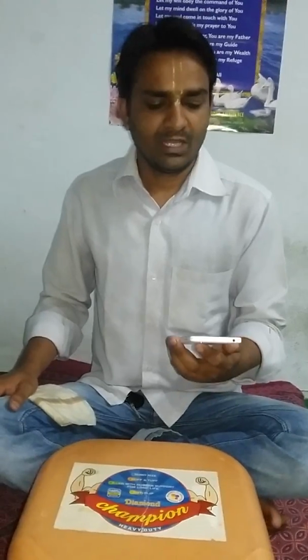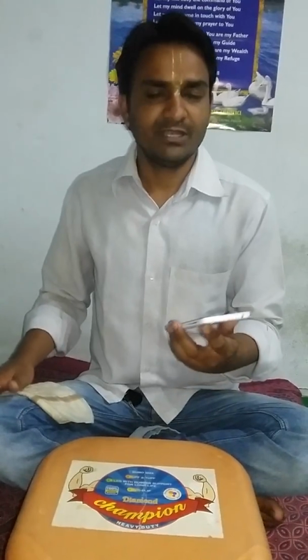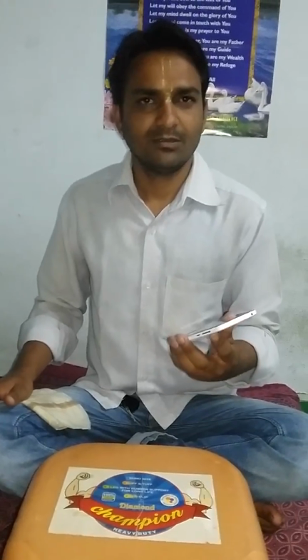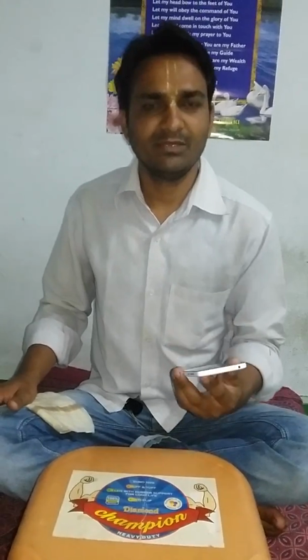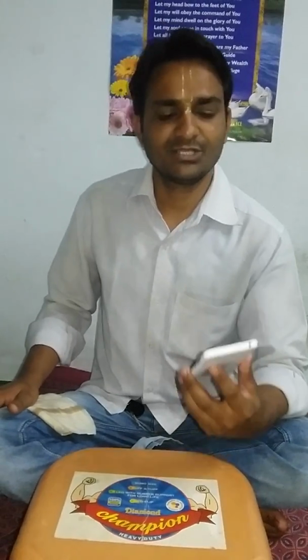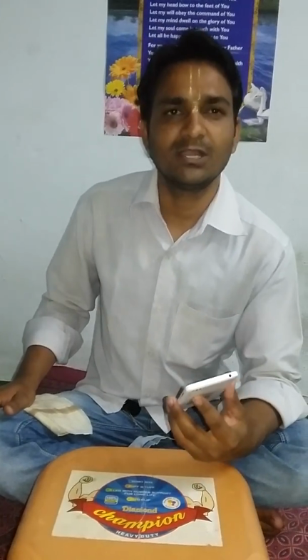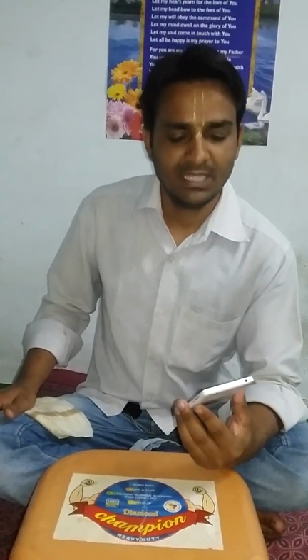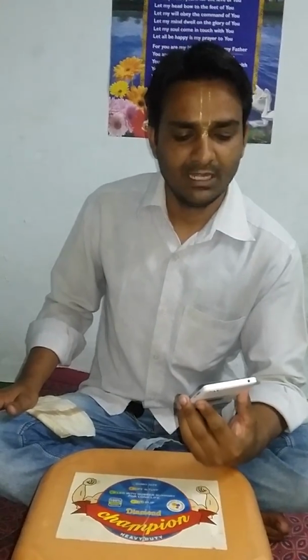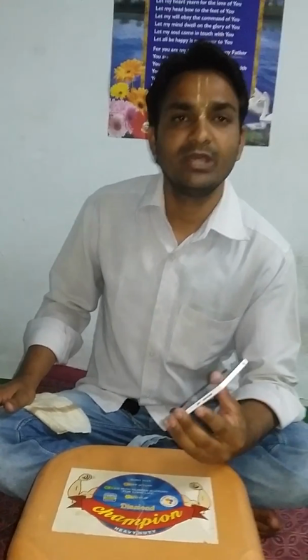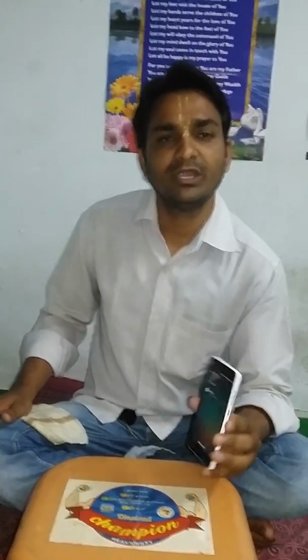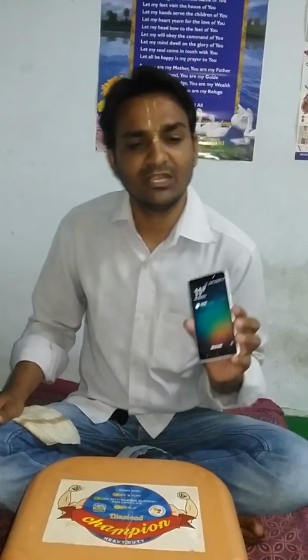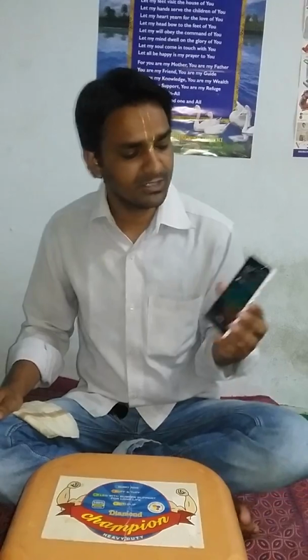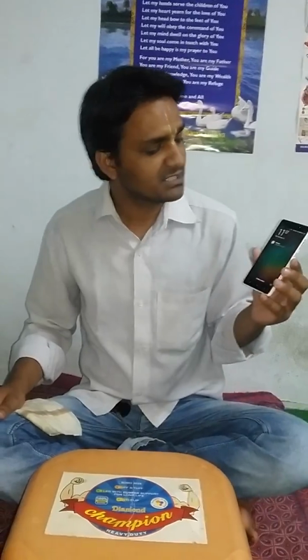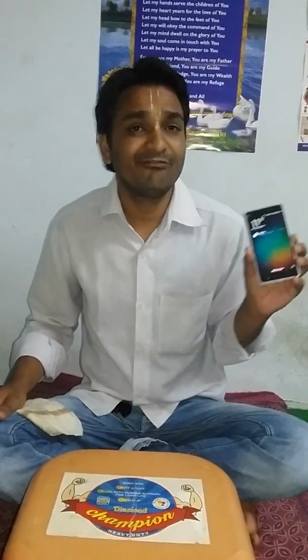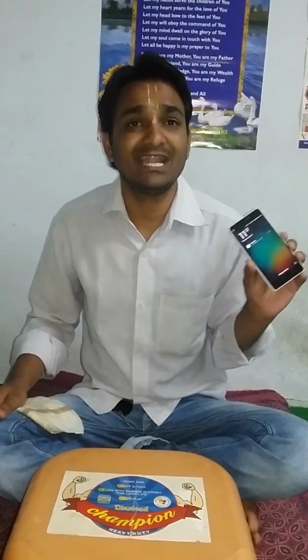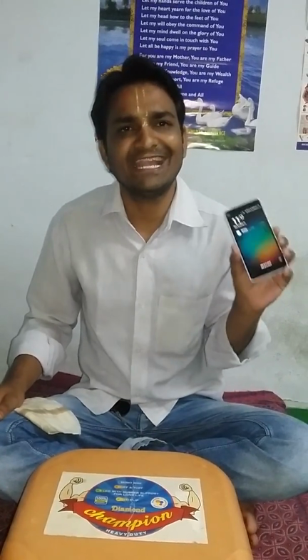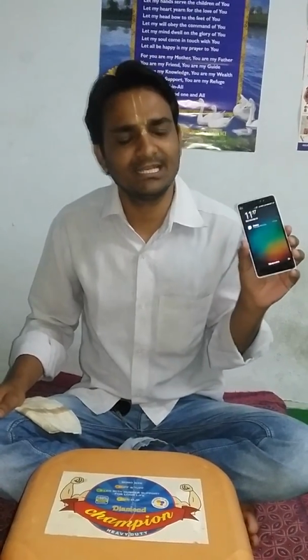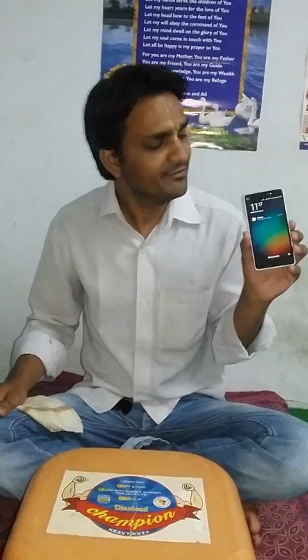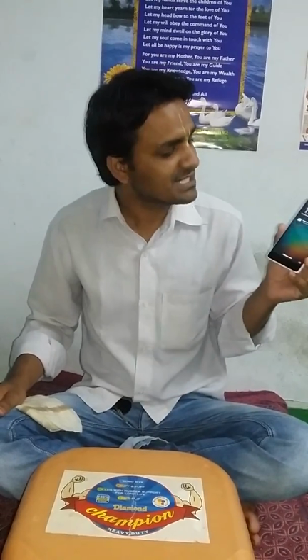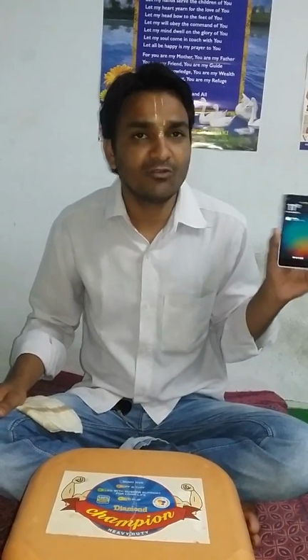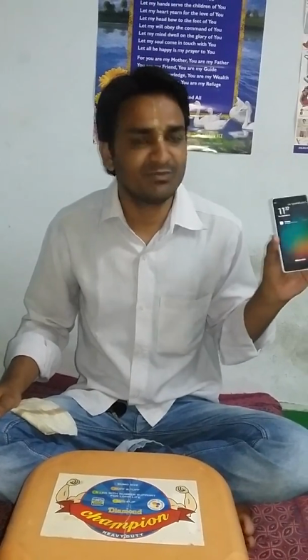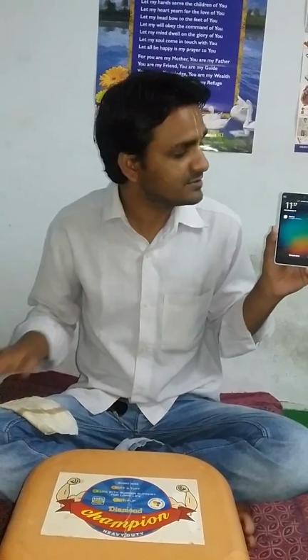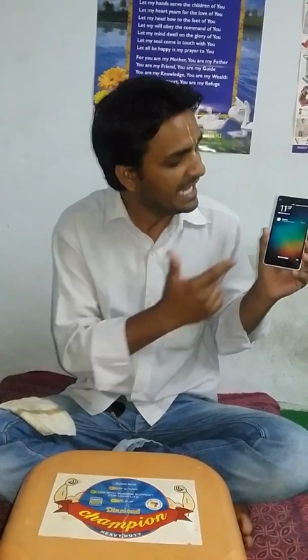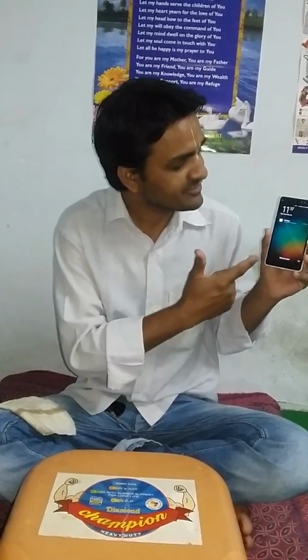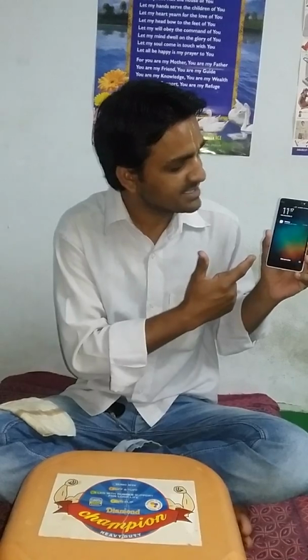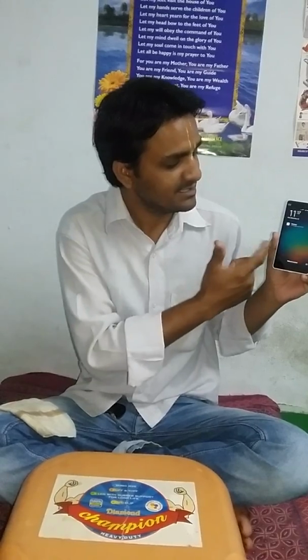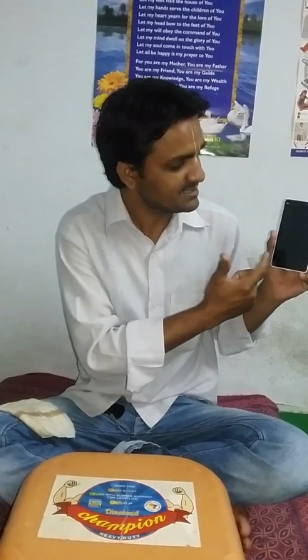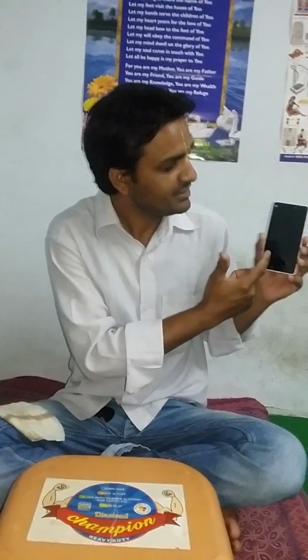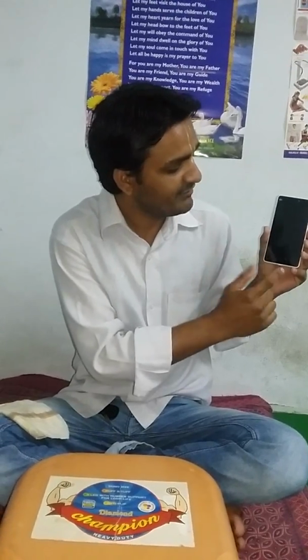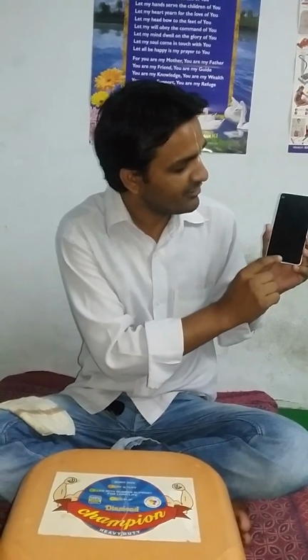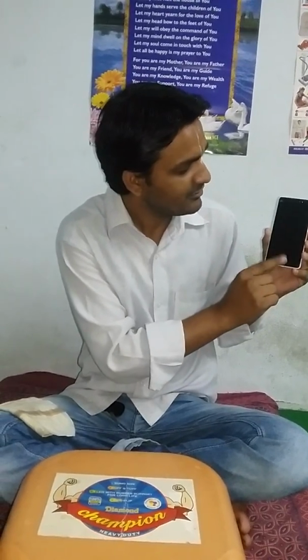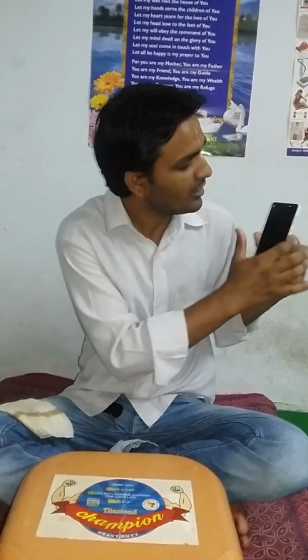Hello friends, my name is Krishnakumar, and today I am going to tell you about smartphones and the radiation which is coming out of them. As we can see, there is no calling happening at this time.